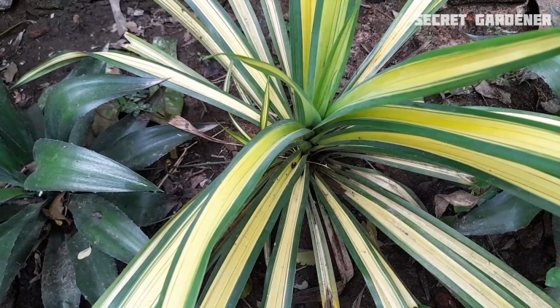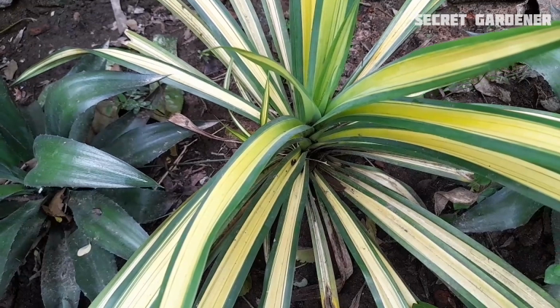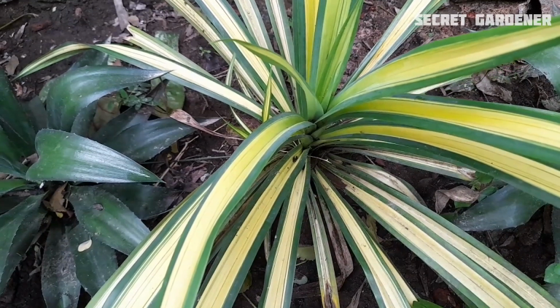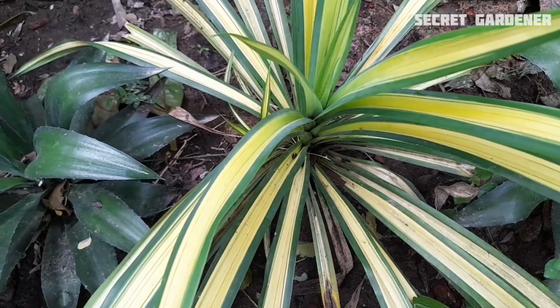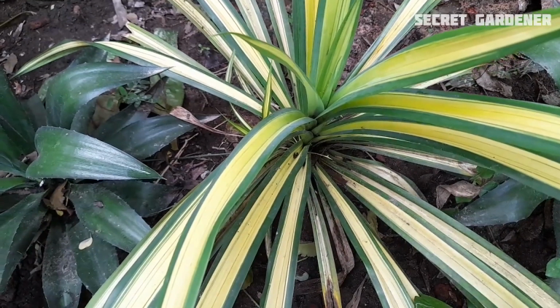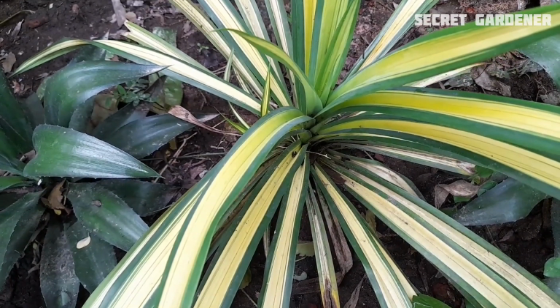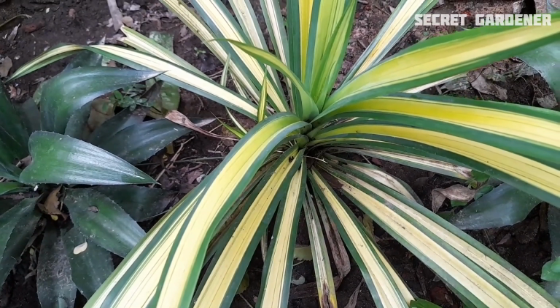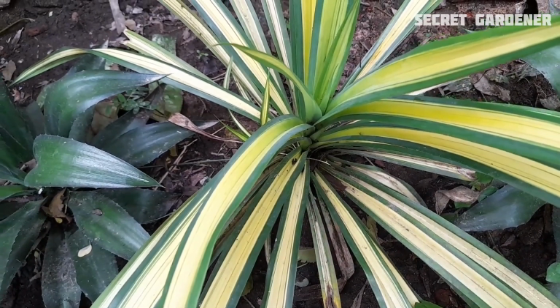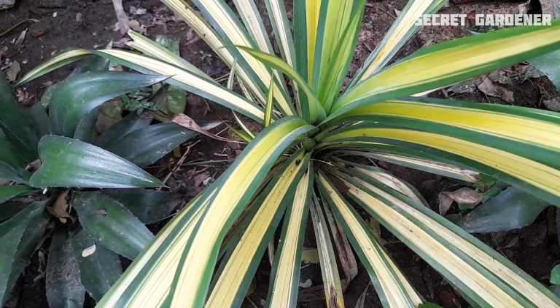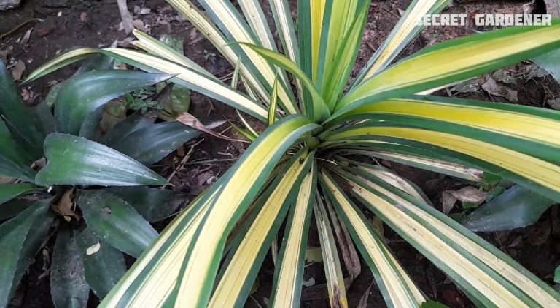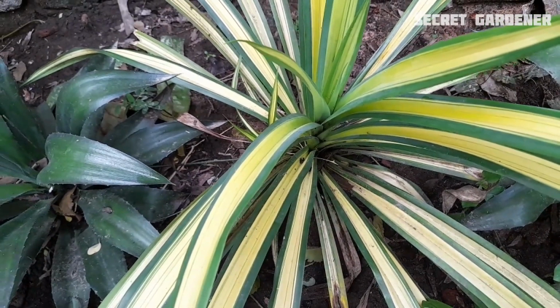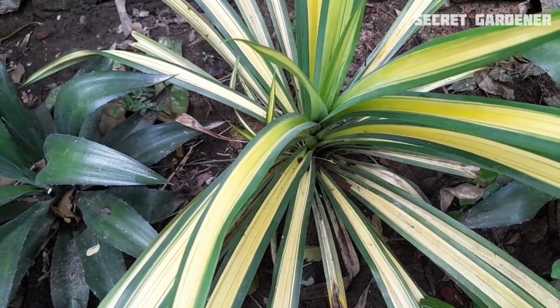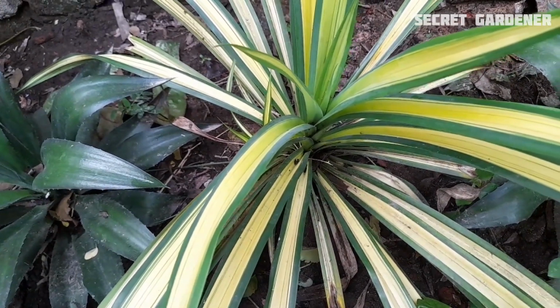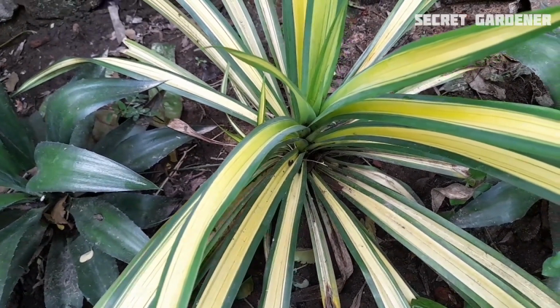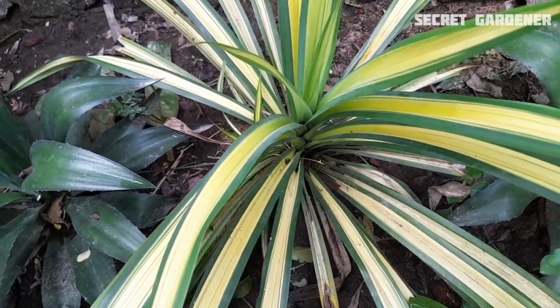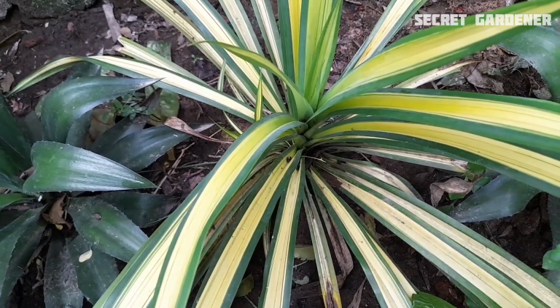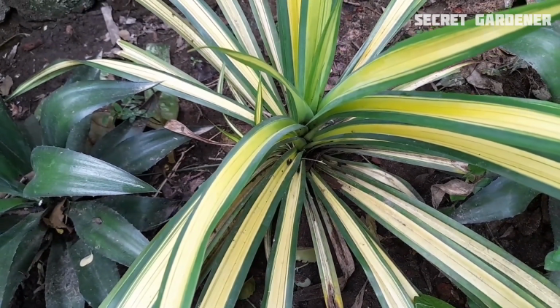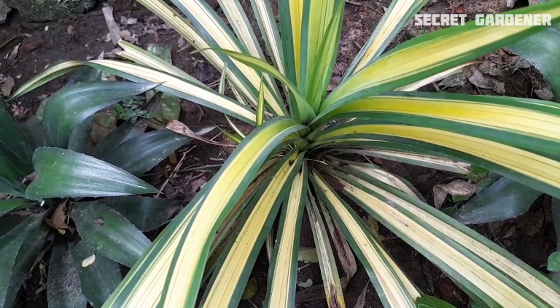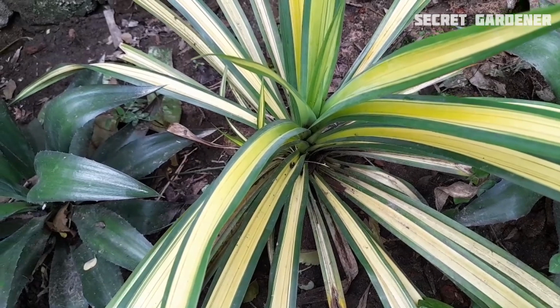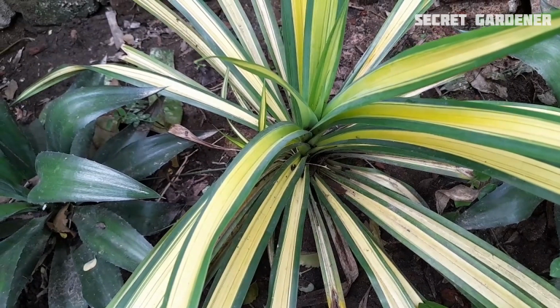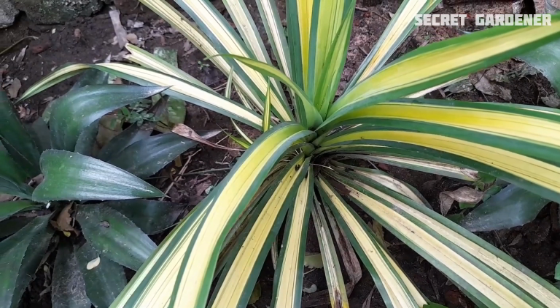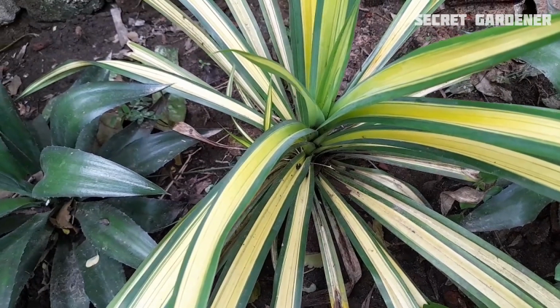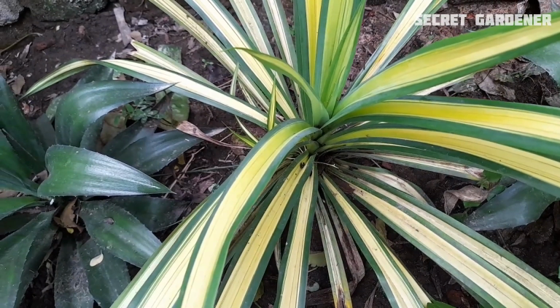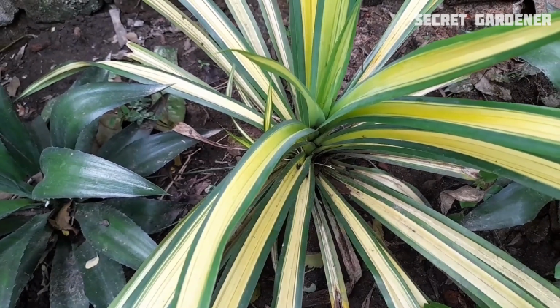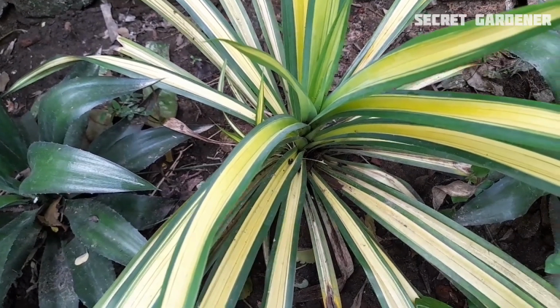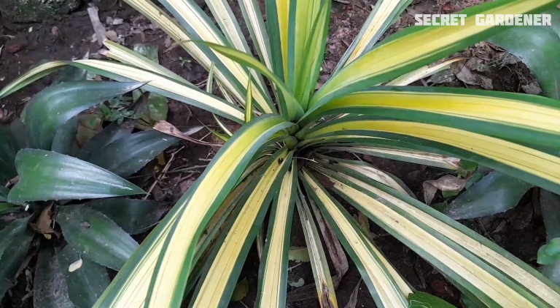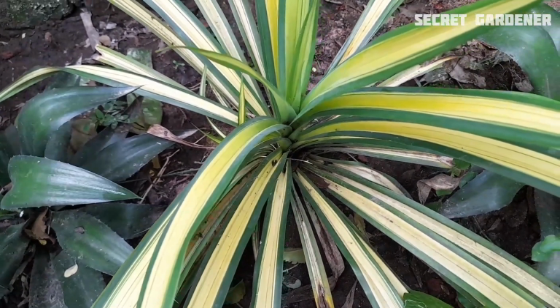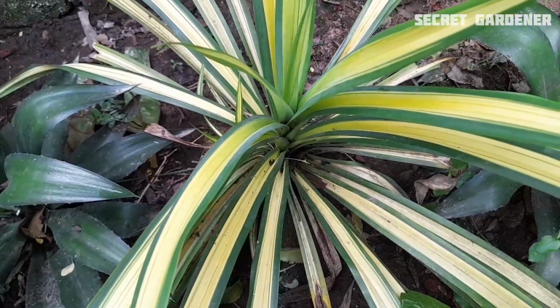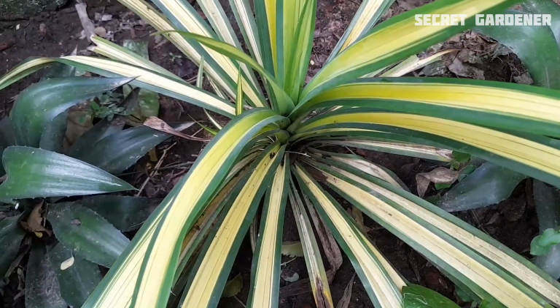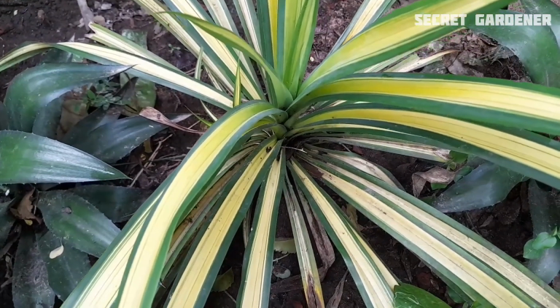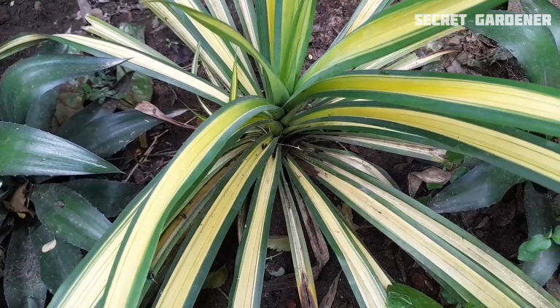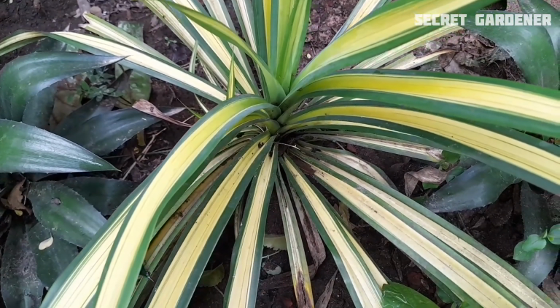This is one part of the spider plant. This is the color of the spider plants.